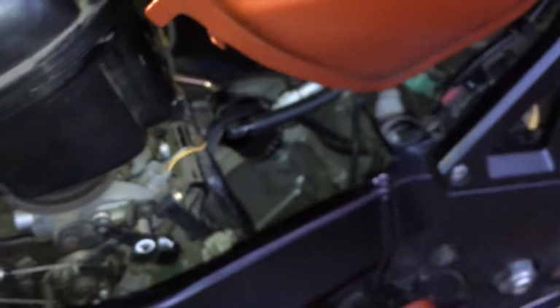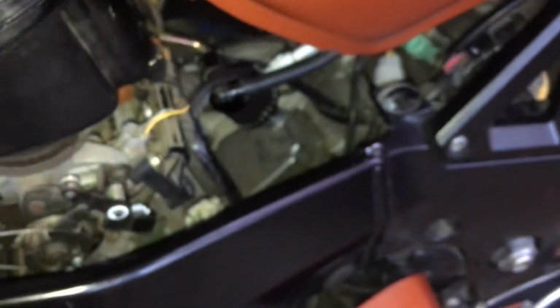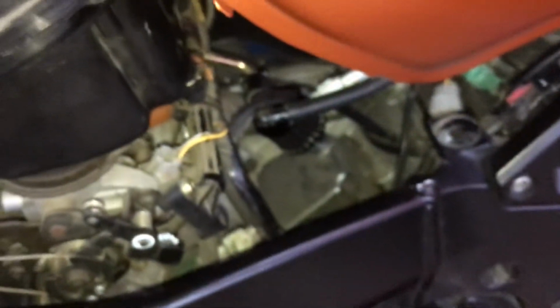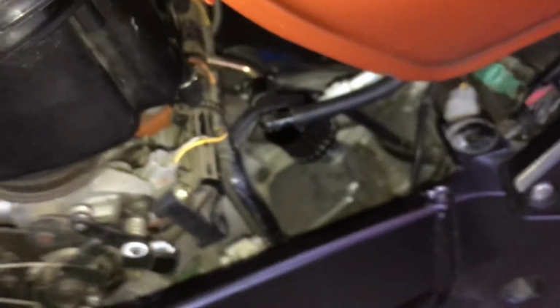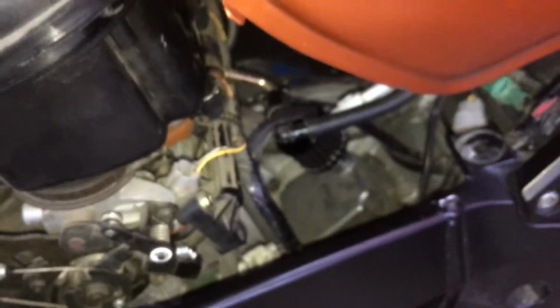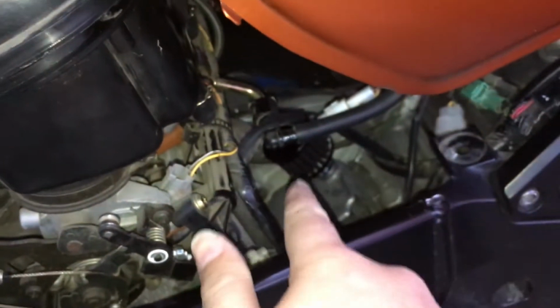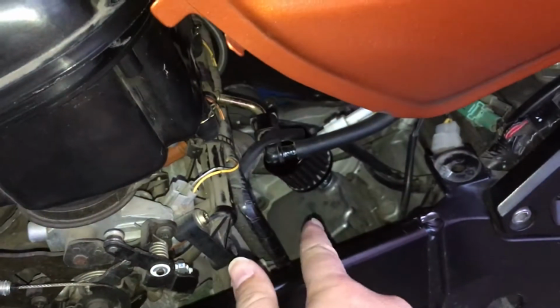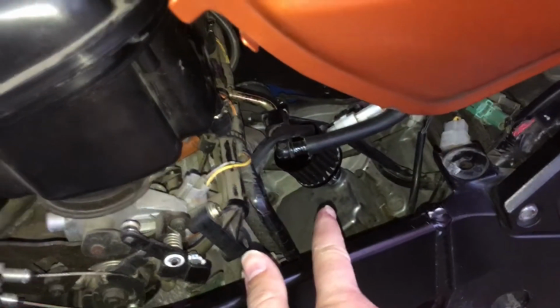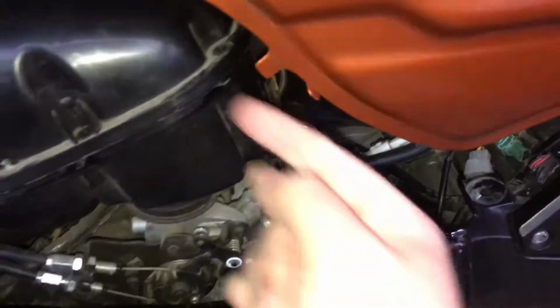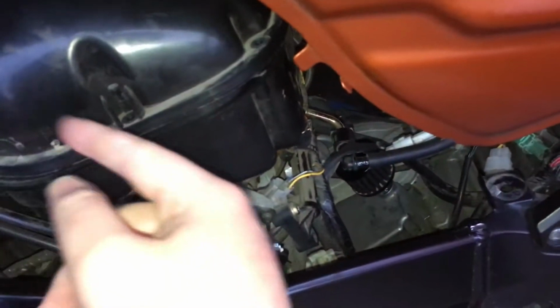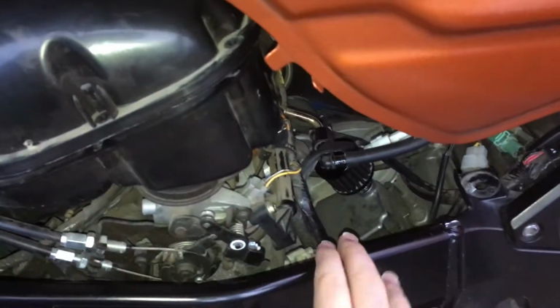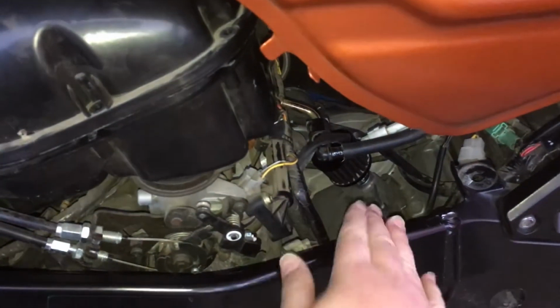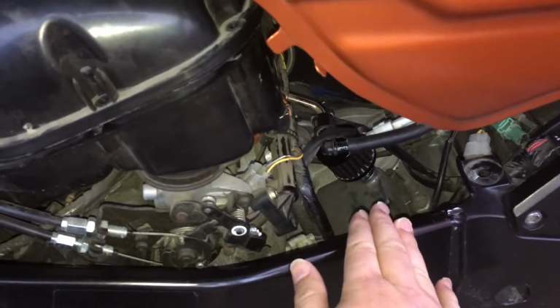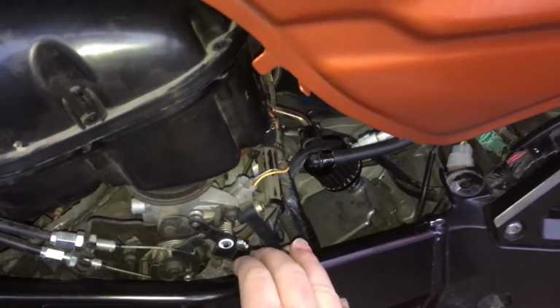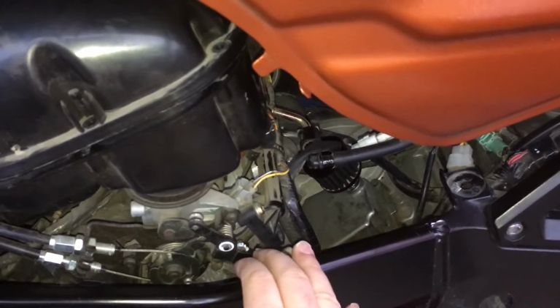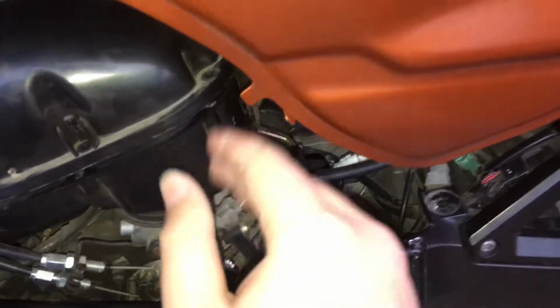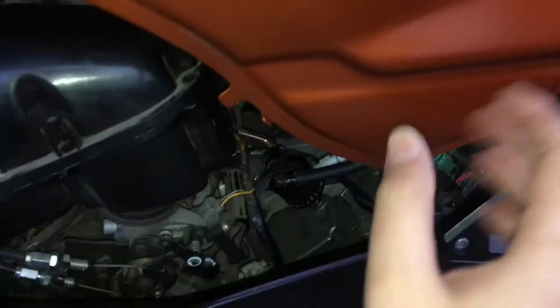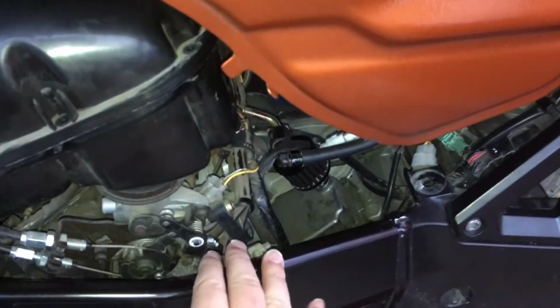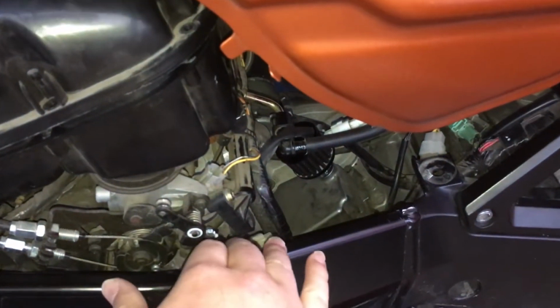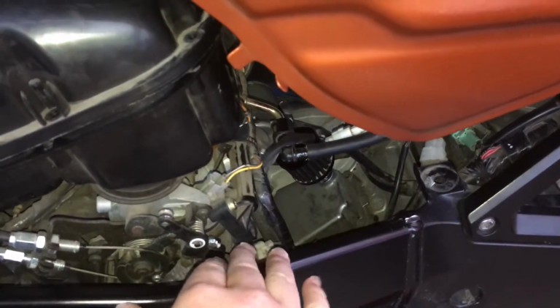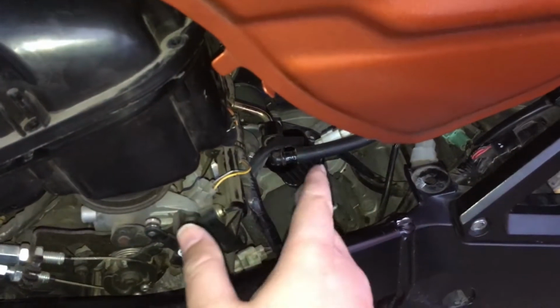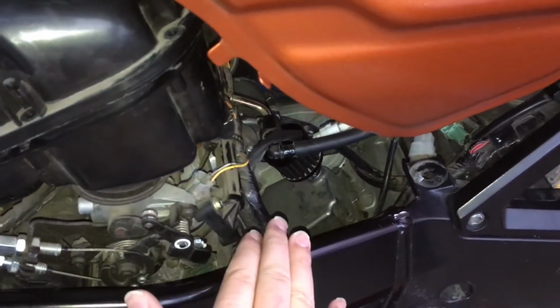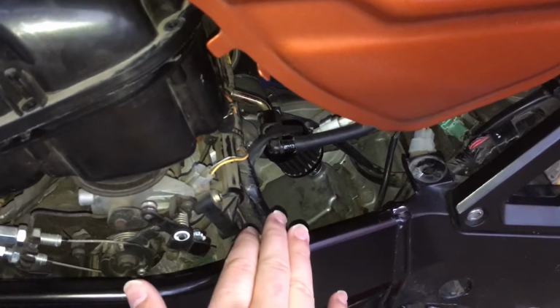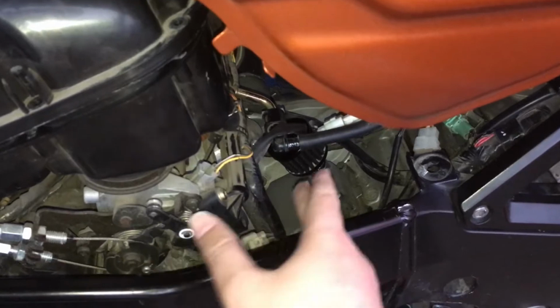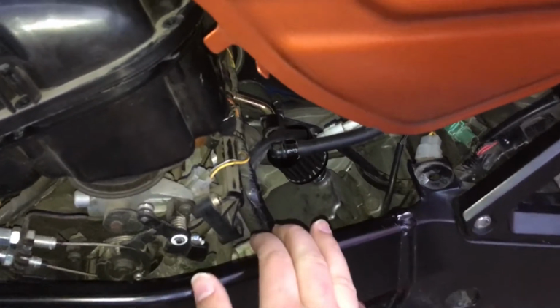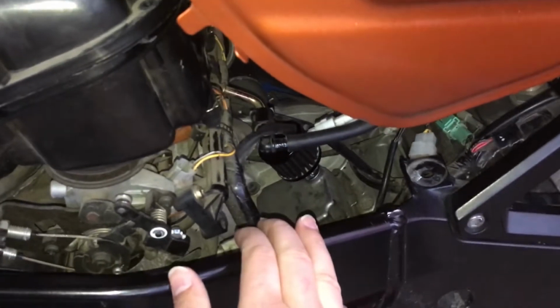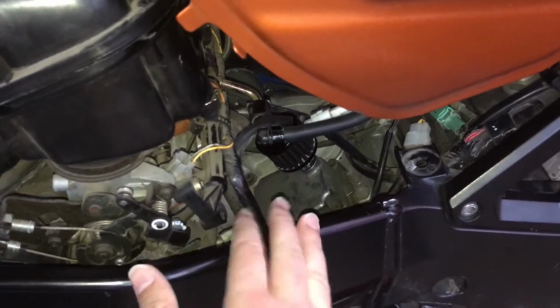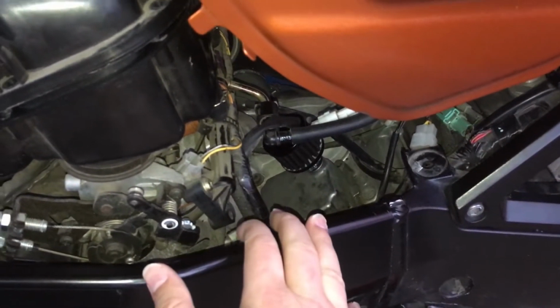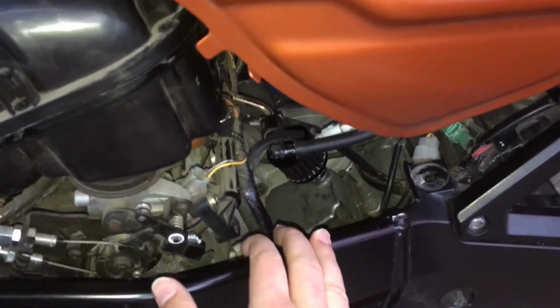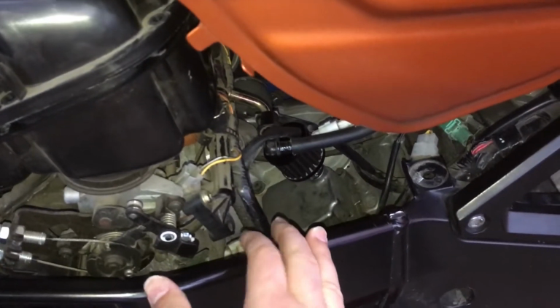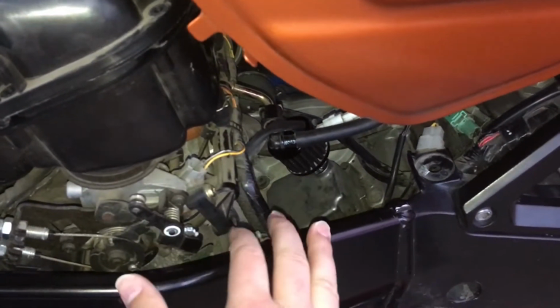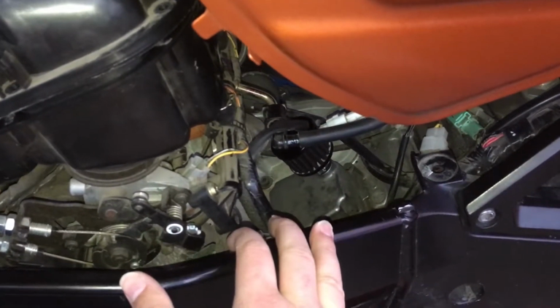Whatever you end up doing — whether you run the hose from your PCV to your PAIR to maintain vacuum and to stop the popping, or just do a PCV delete as I have — I hope it works out for you and I hope this helps you along.